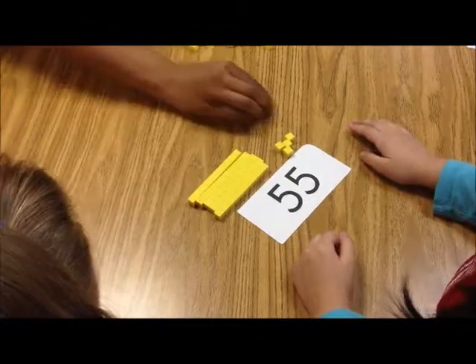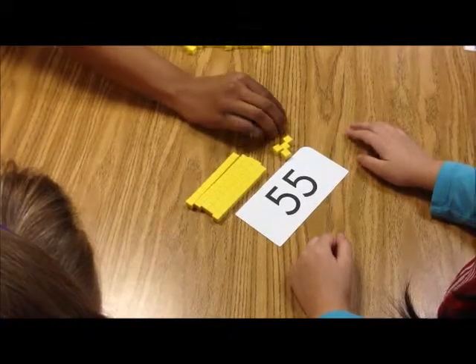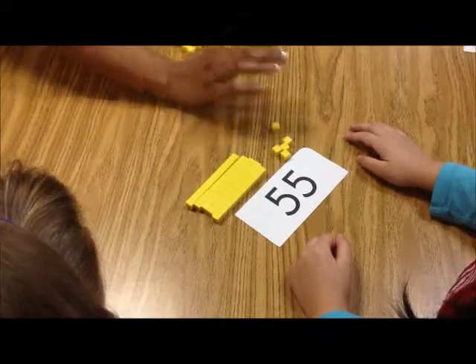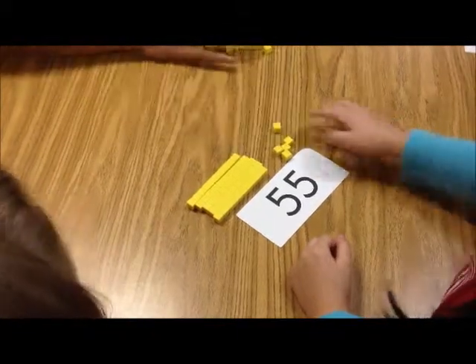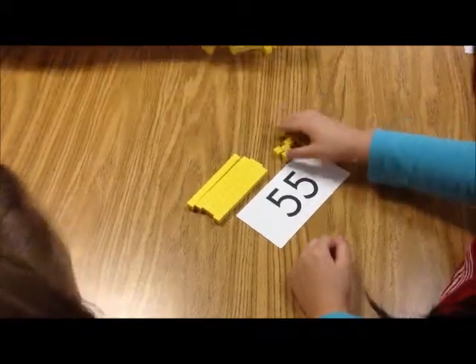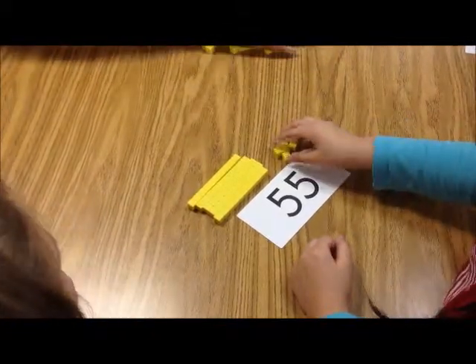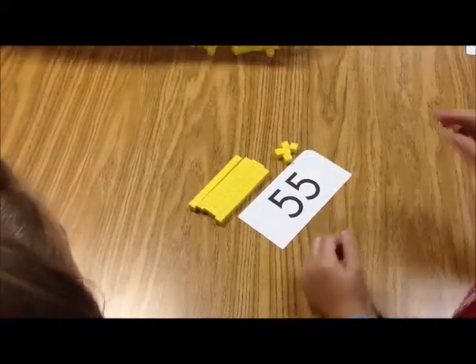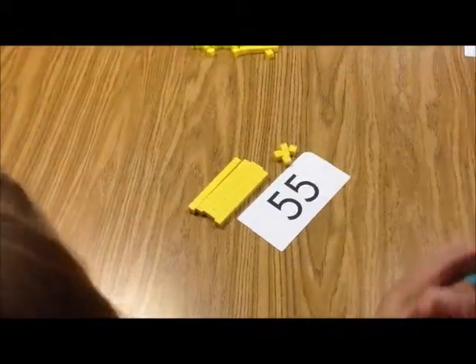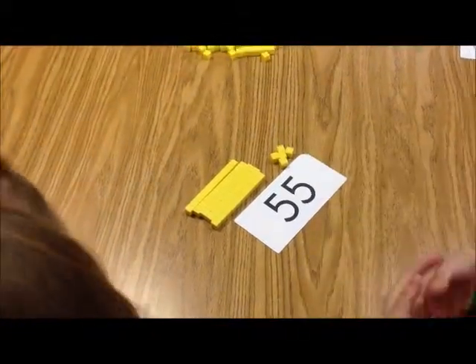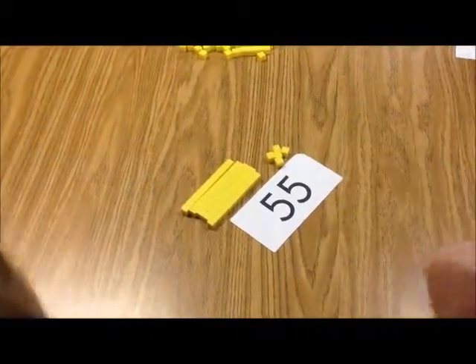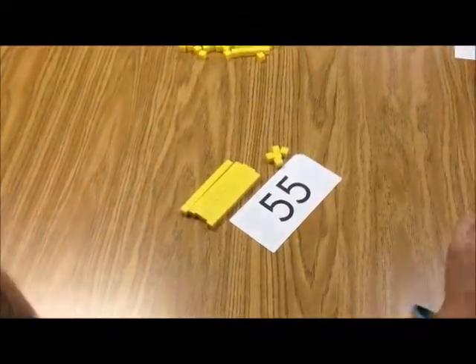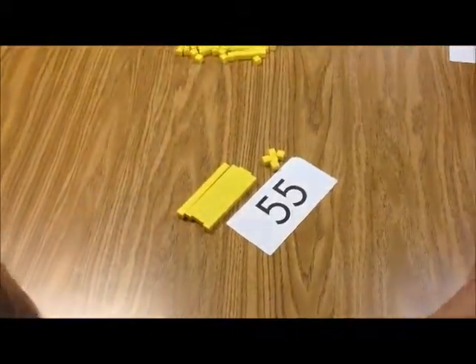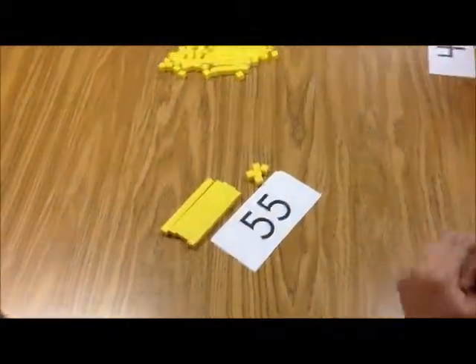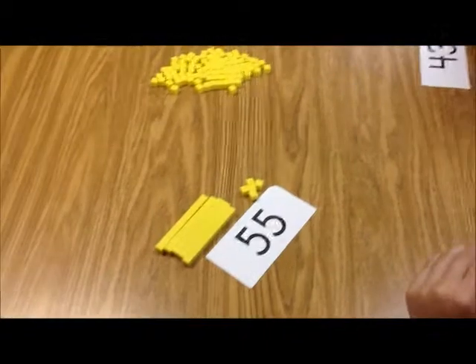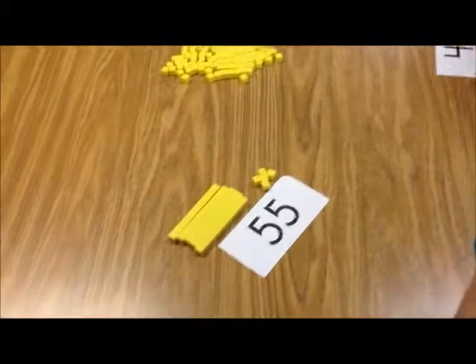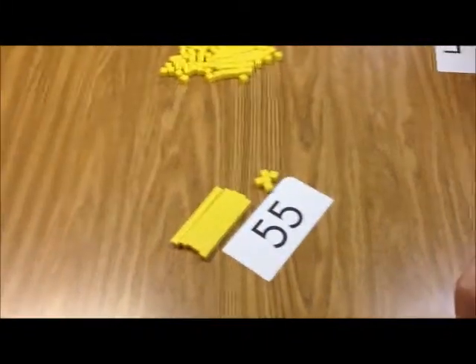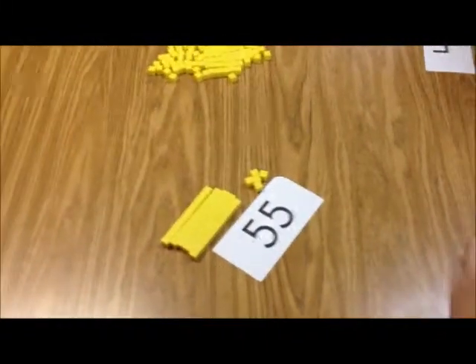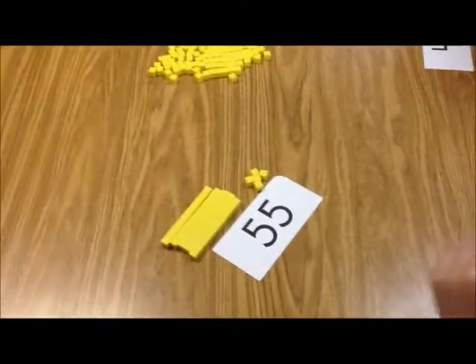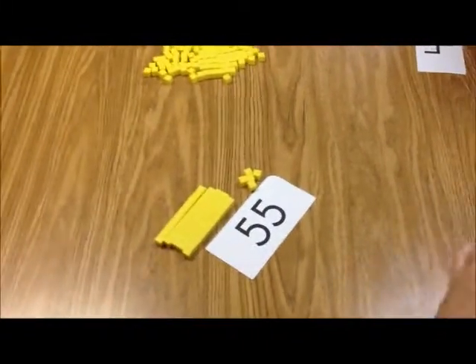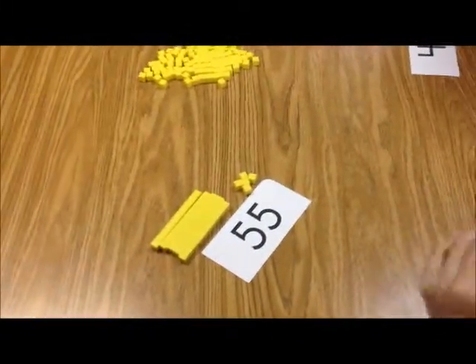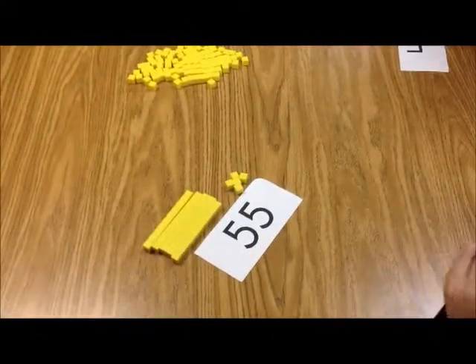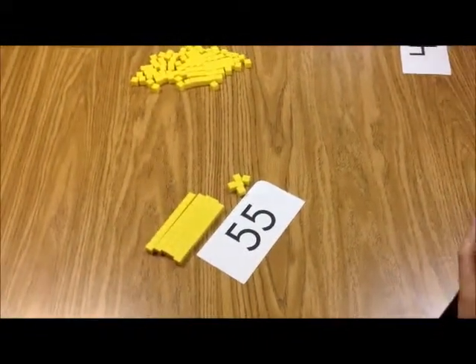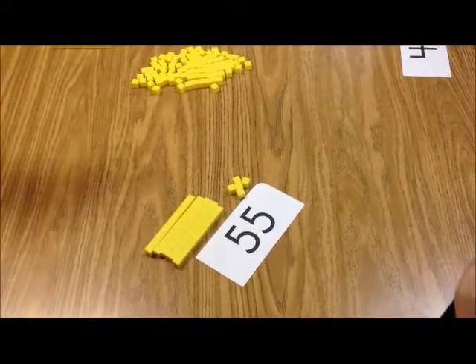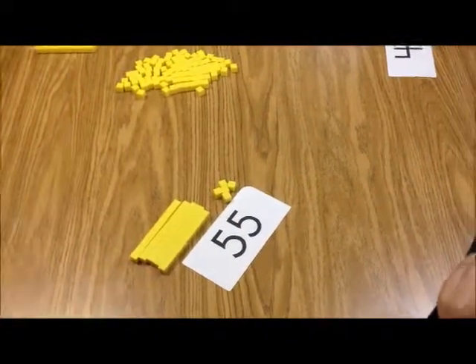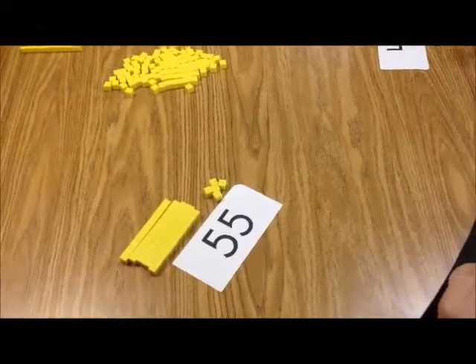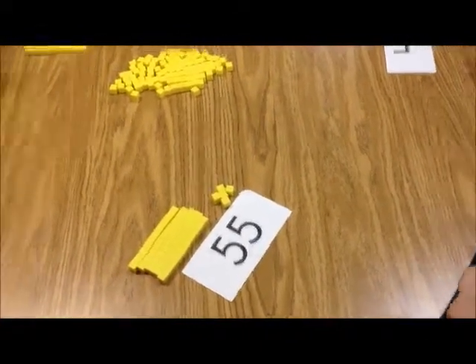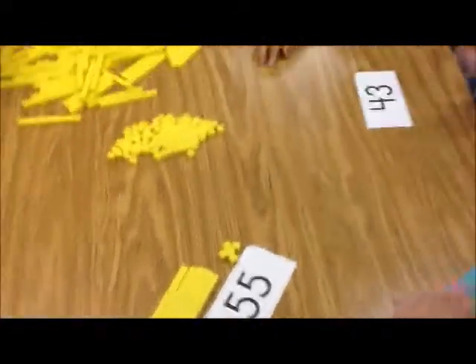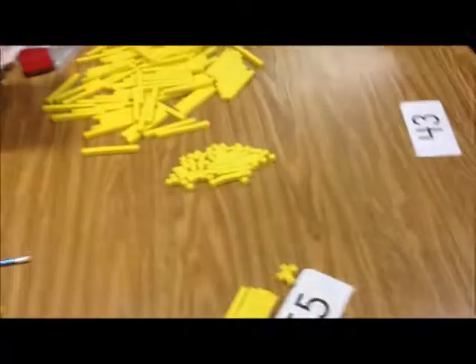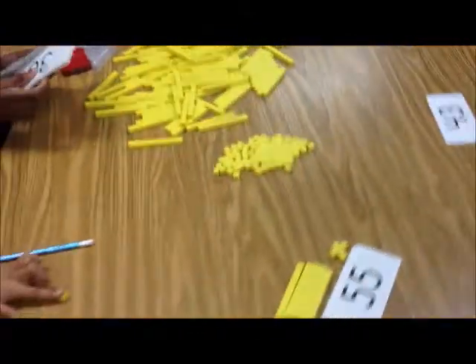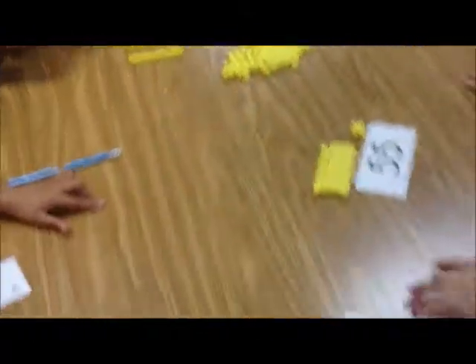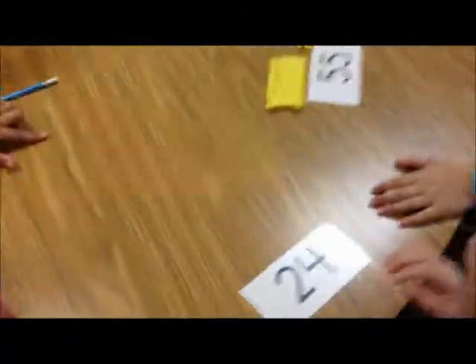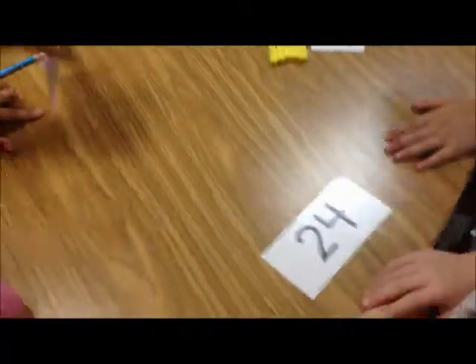Alright, so I think we got 10 more and 10 less. You guys want to make this harder? No! Yes! The class enthusiastically agrees to a harder challenge.